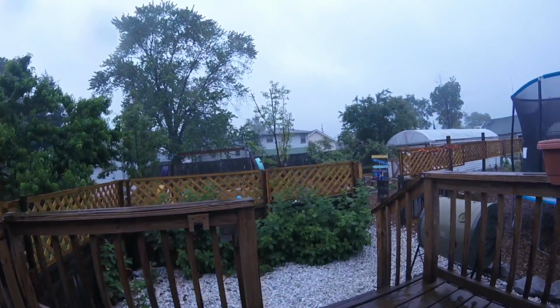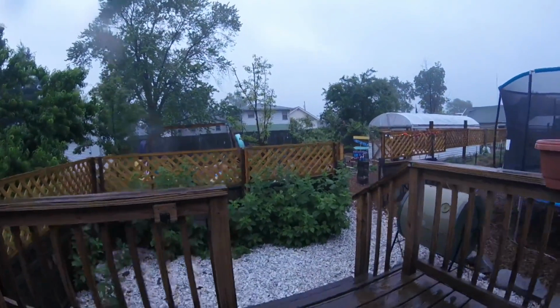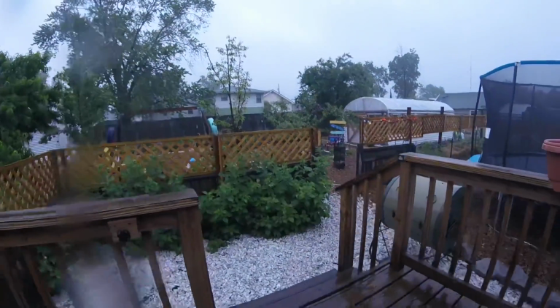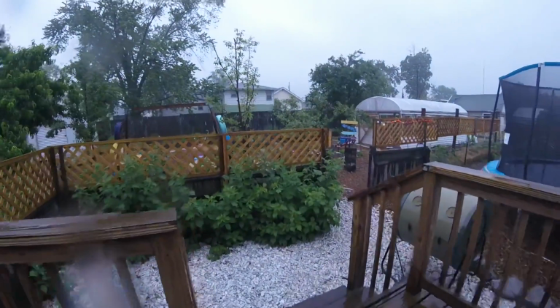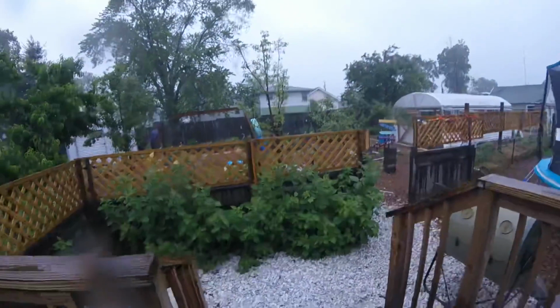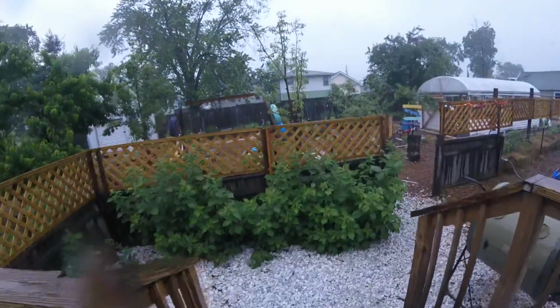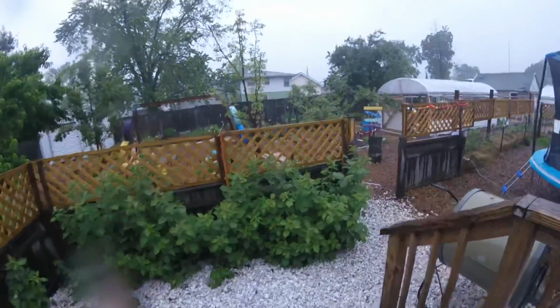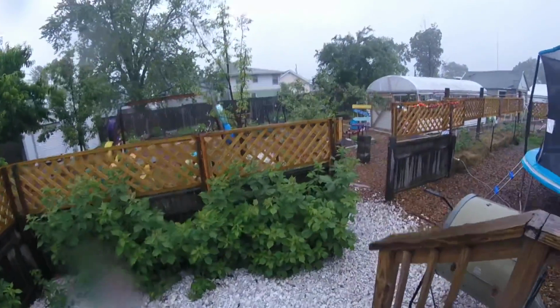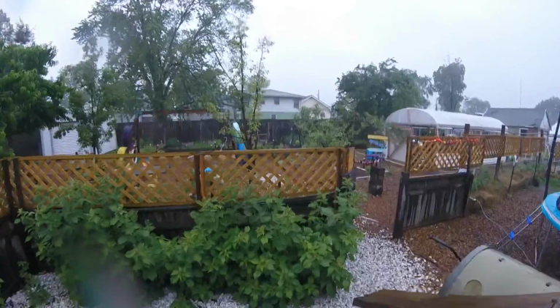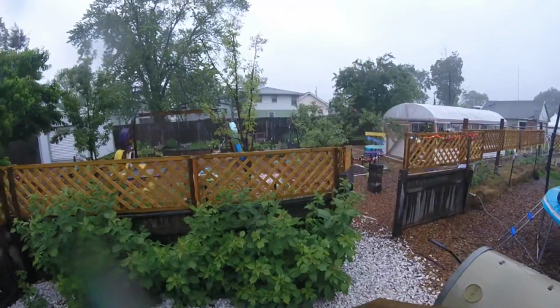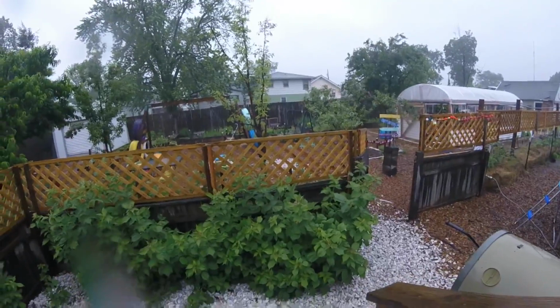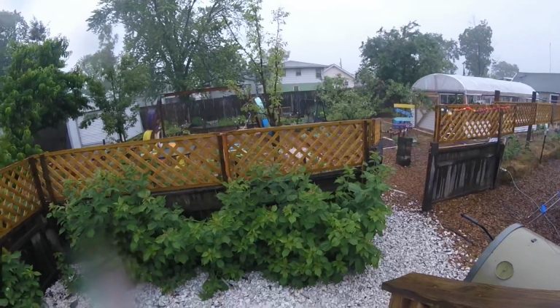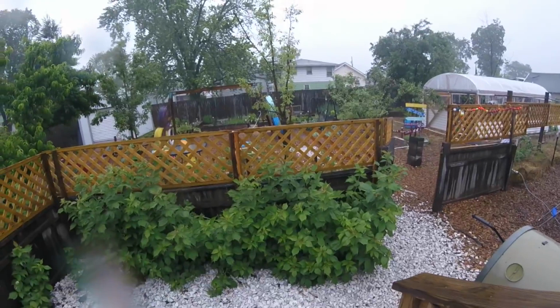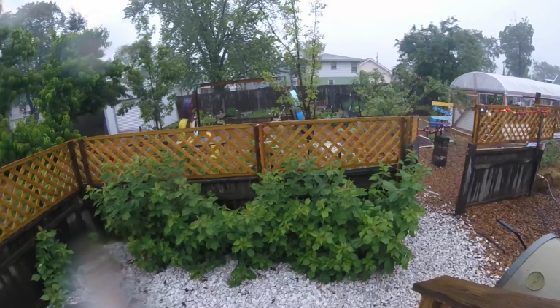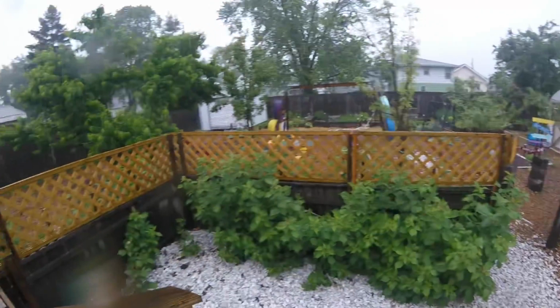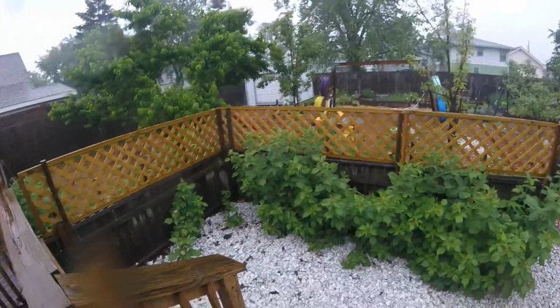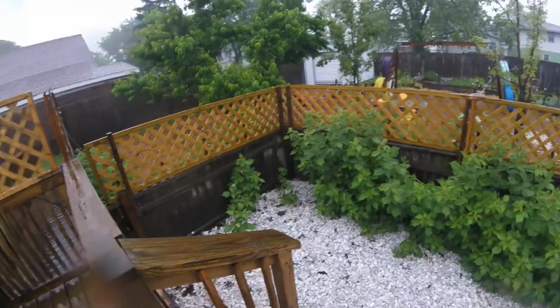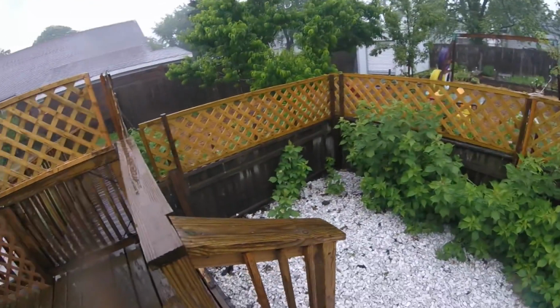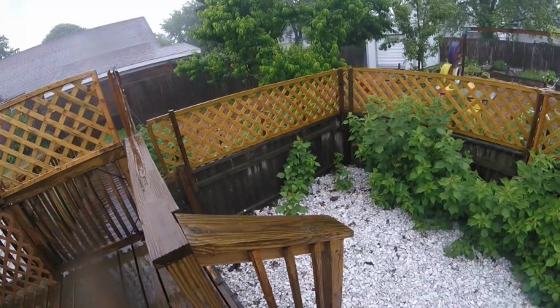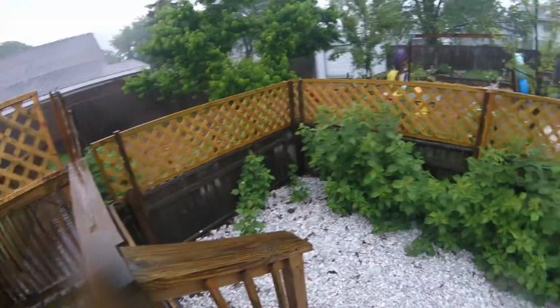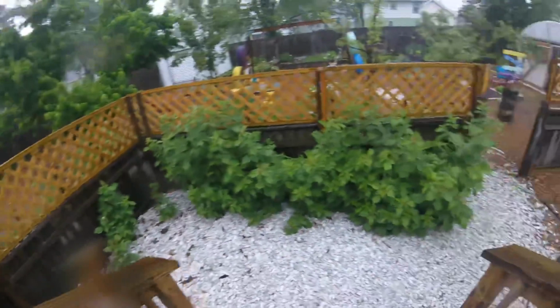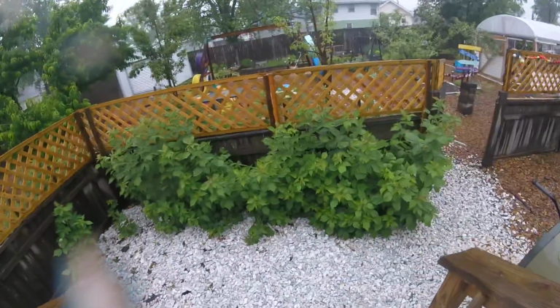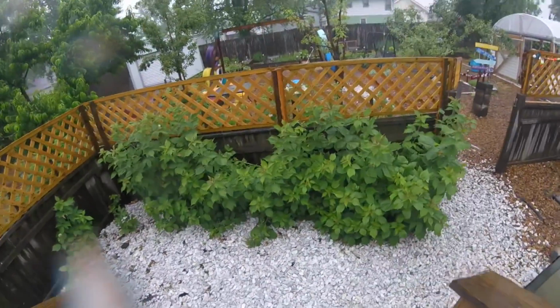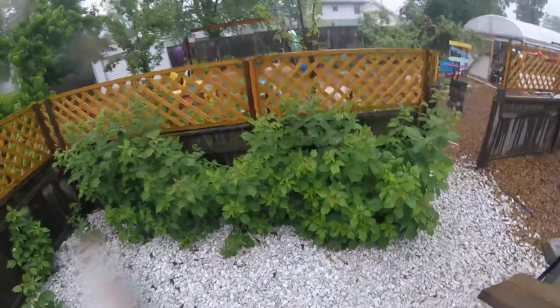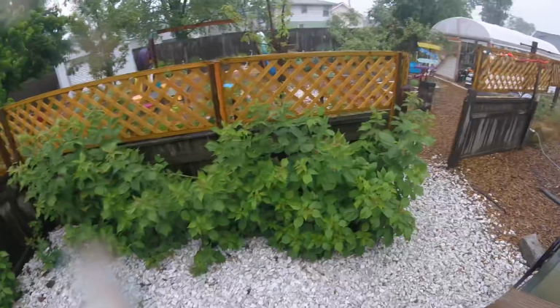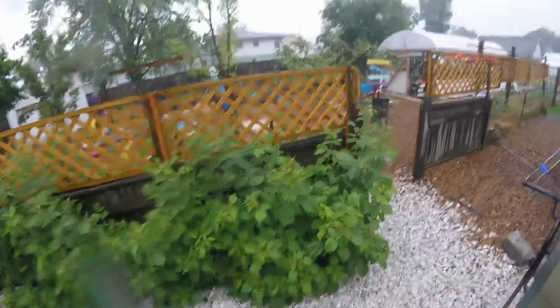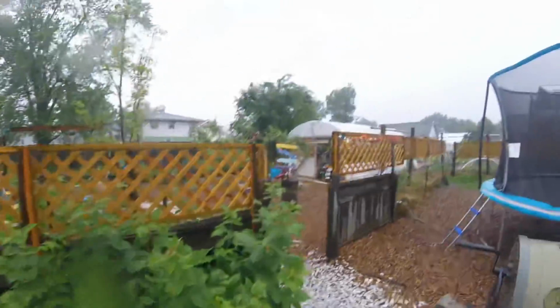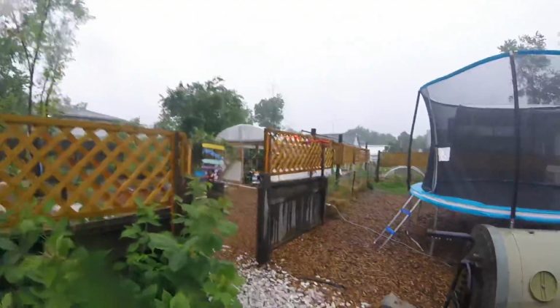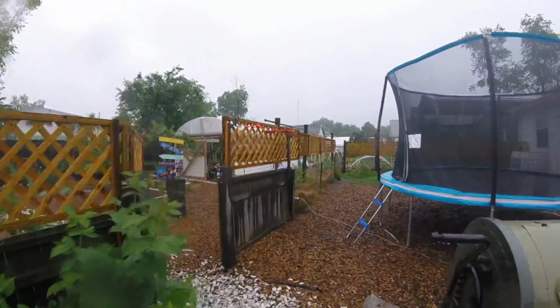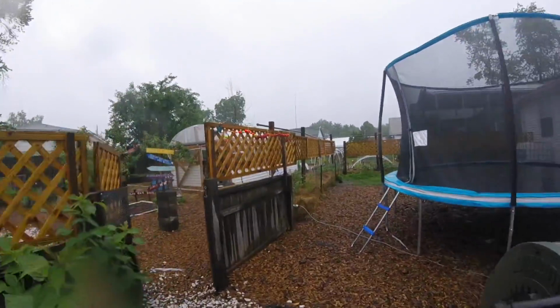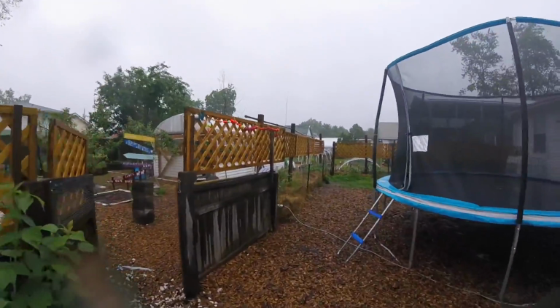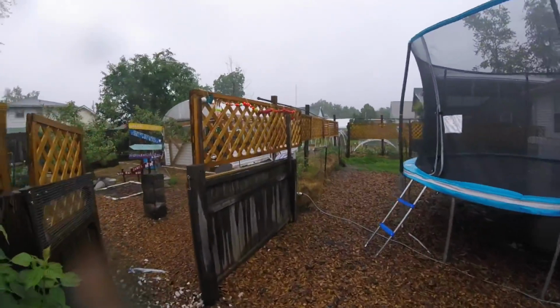Okay, we're trying out the new GoPro today. We got an early Father's Day present from the kids — thanks kids, shout out to the family, appreciate it. So it's waterproof, thought we'd give it a test.